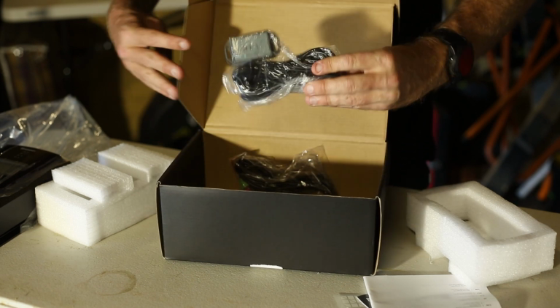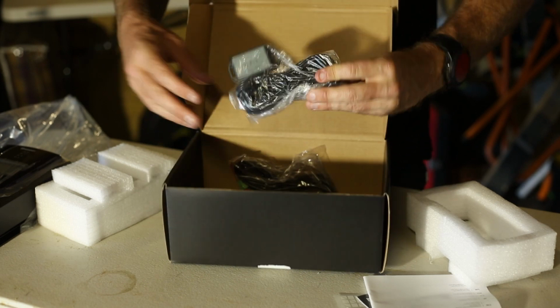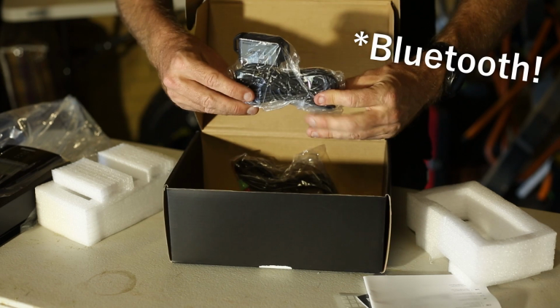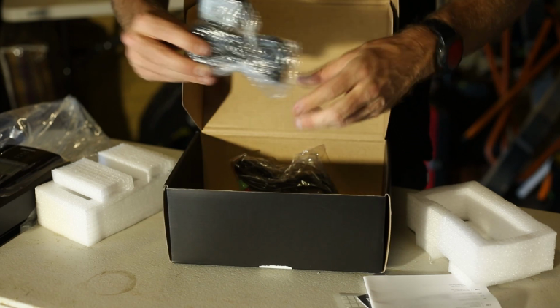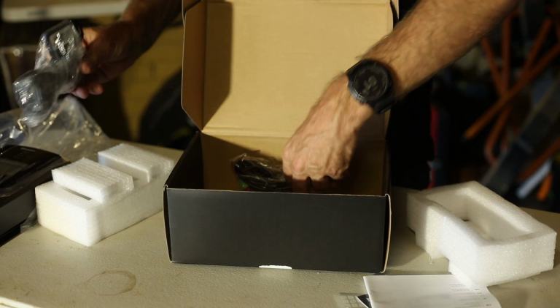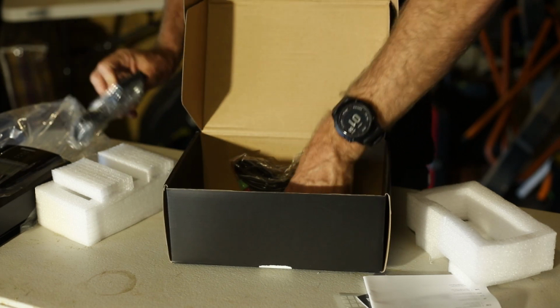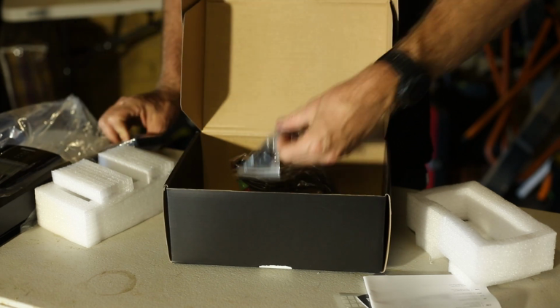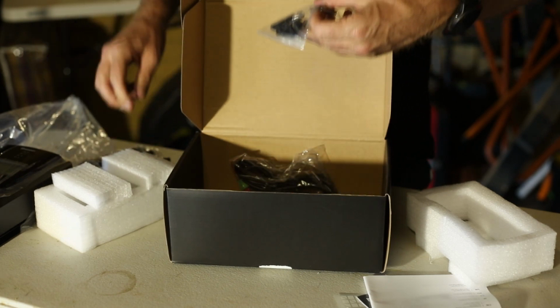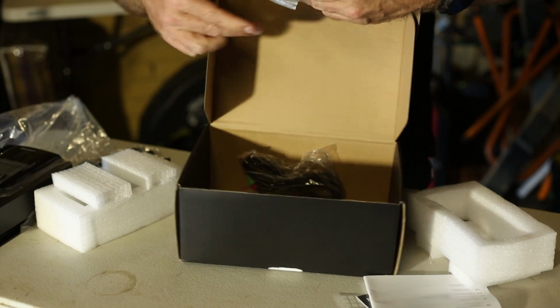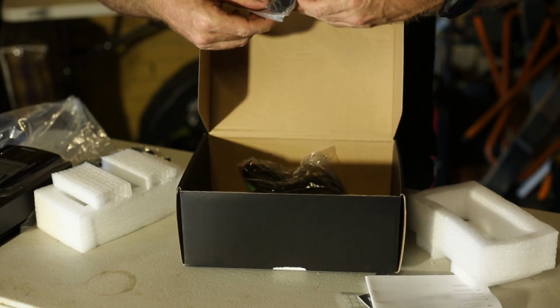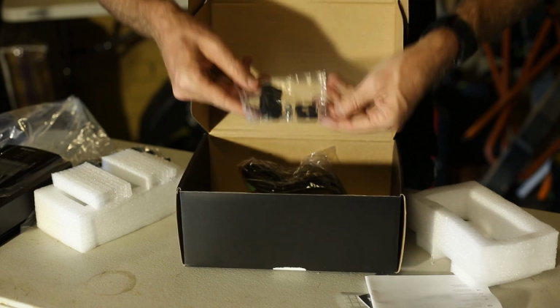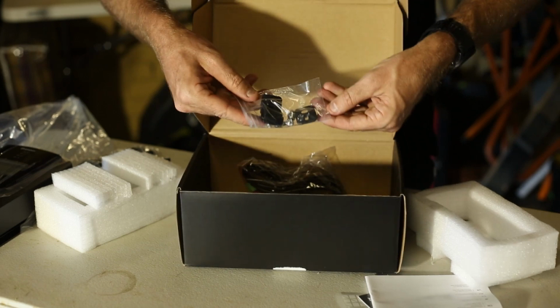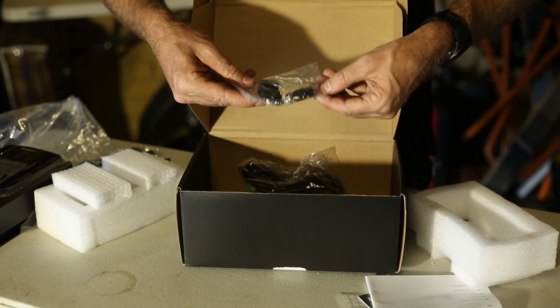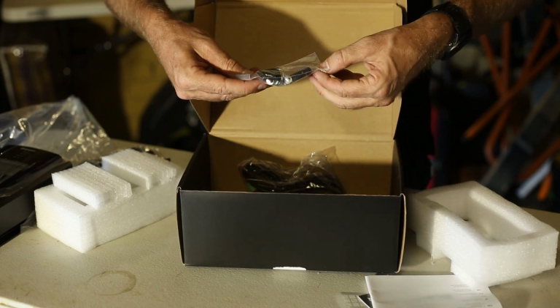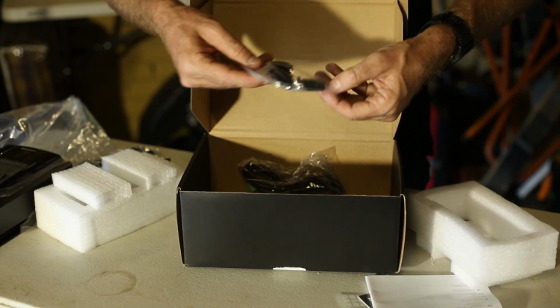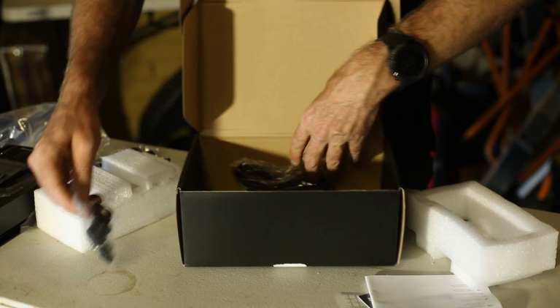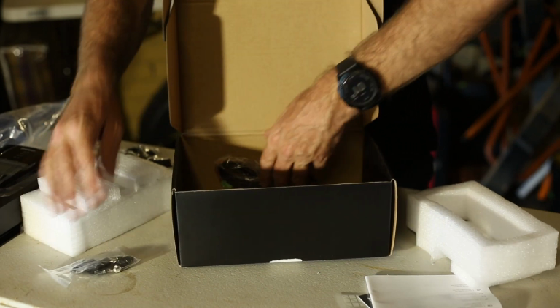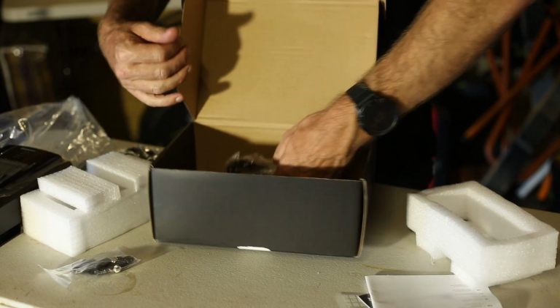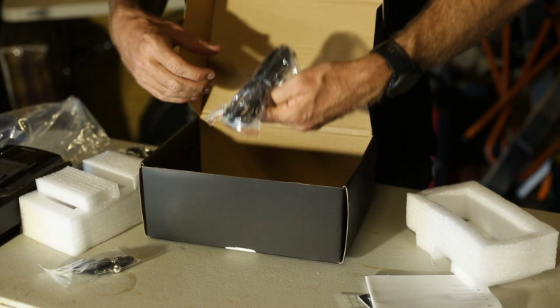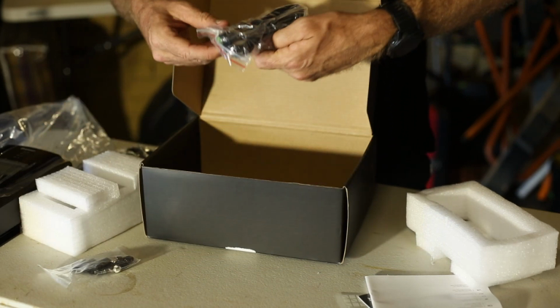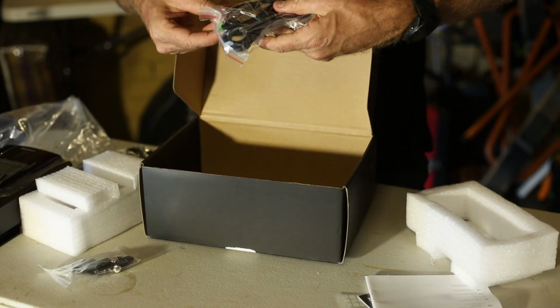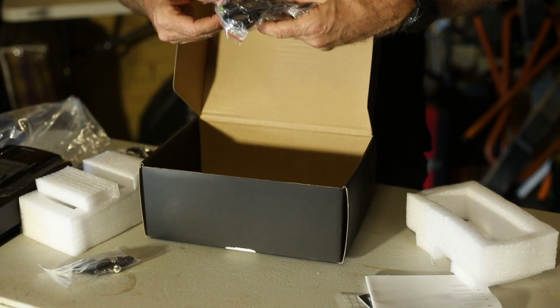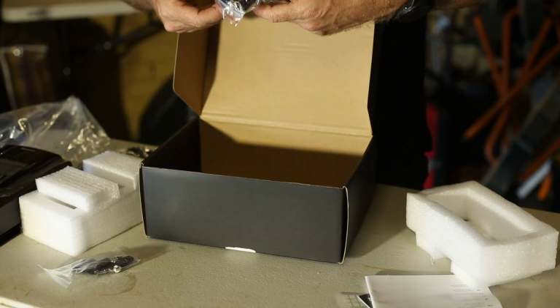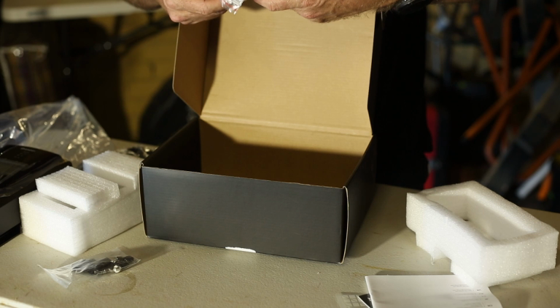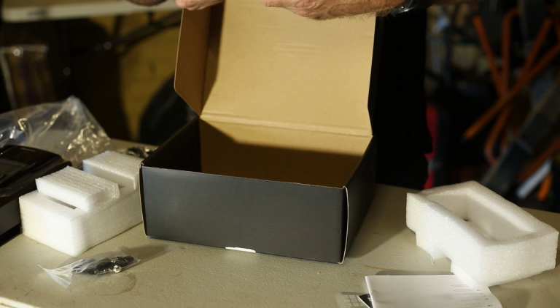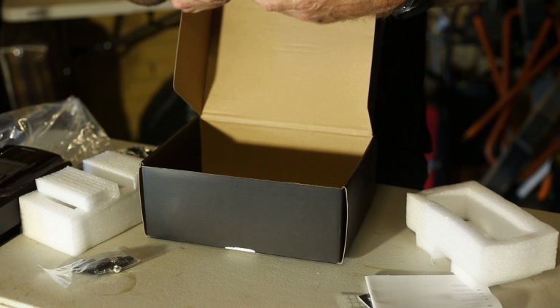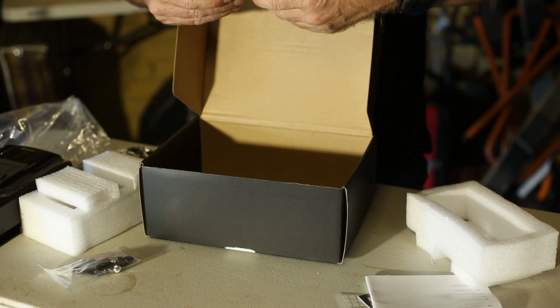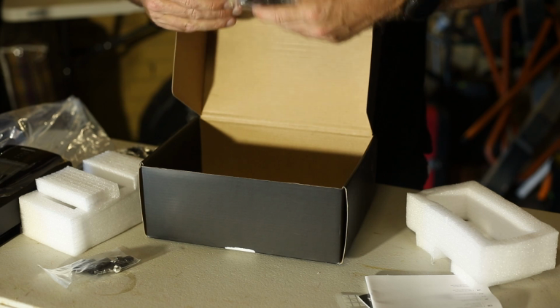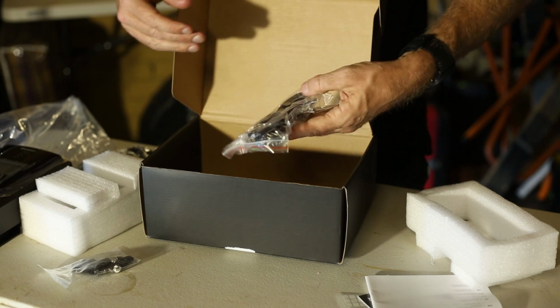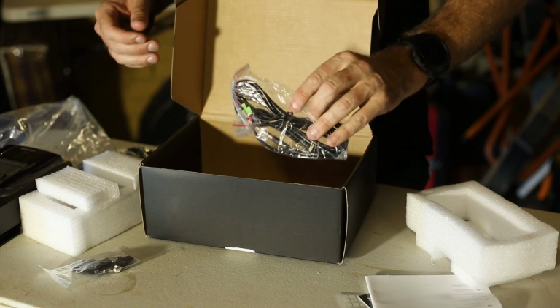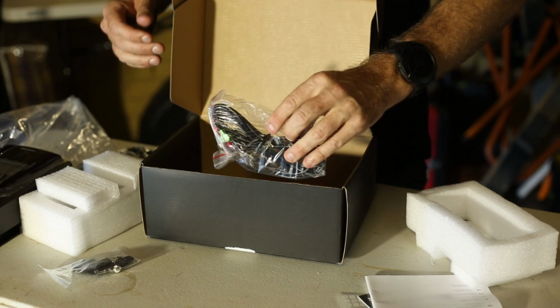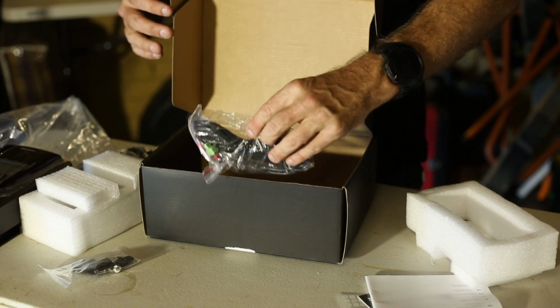Also in the box there's the WiFi module, some mounting brackets, and I think that's the temperature sensor.